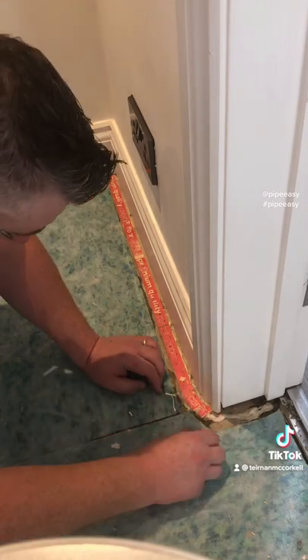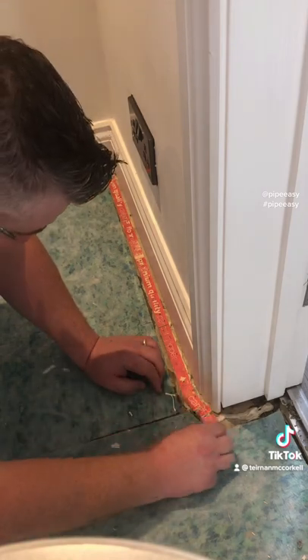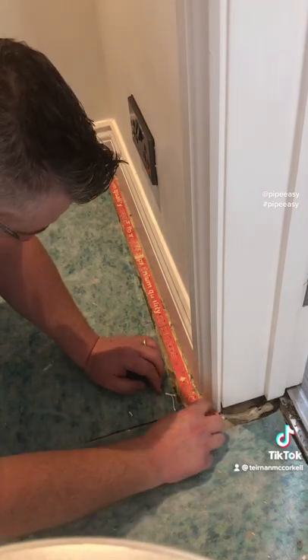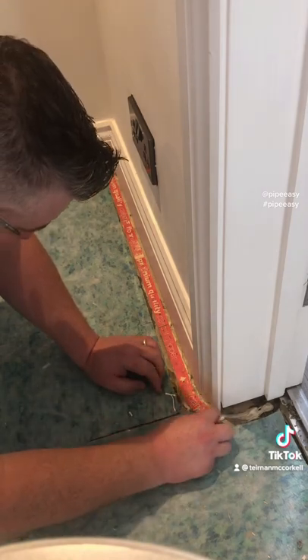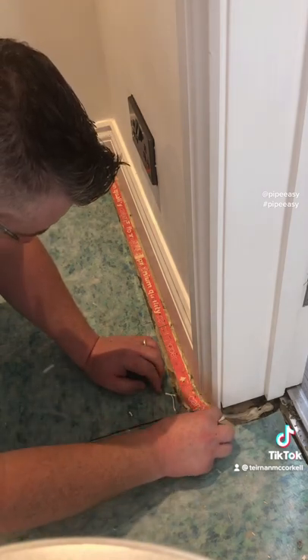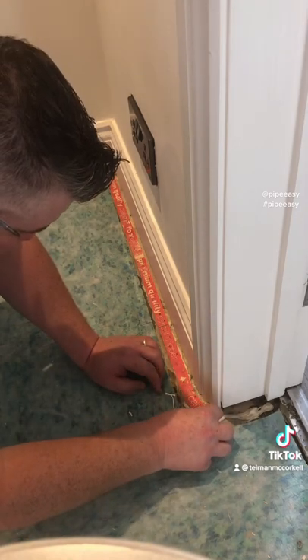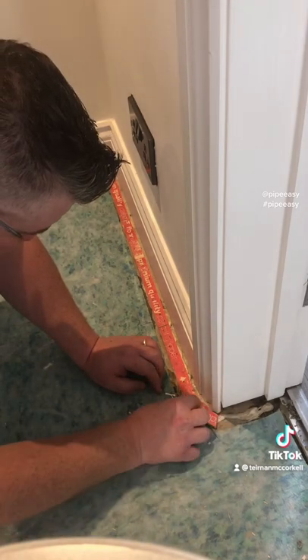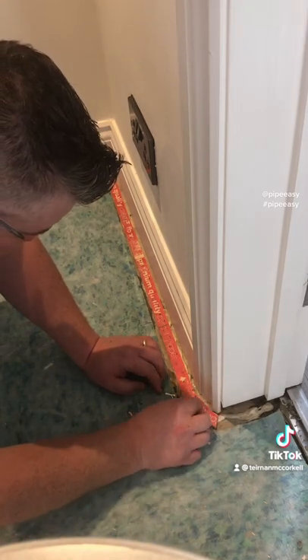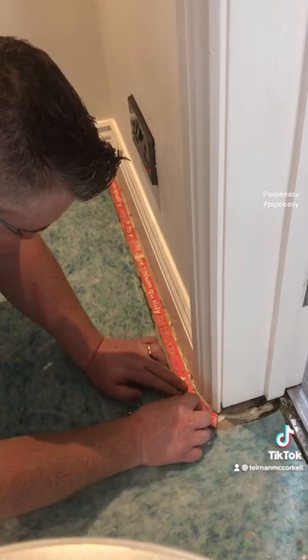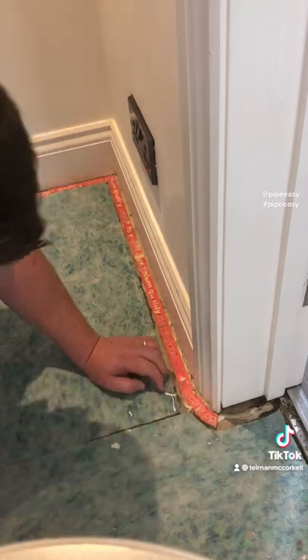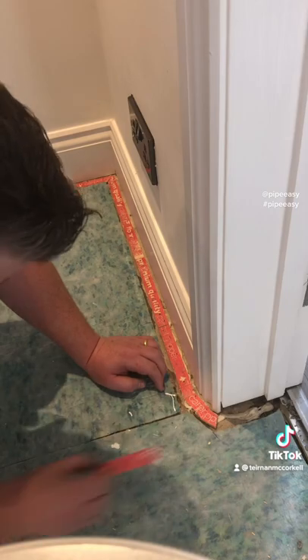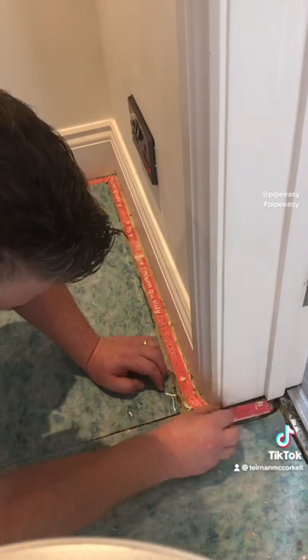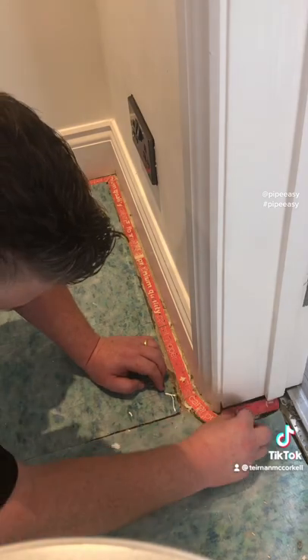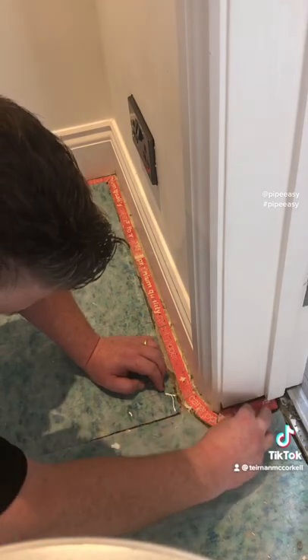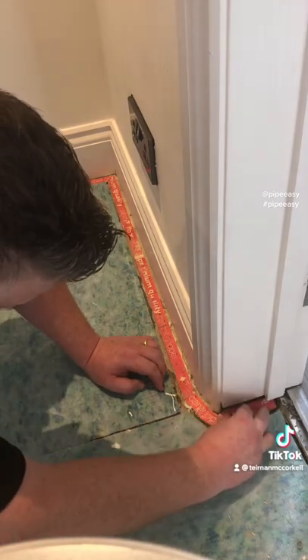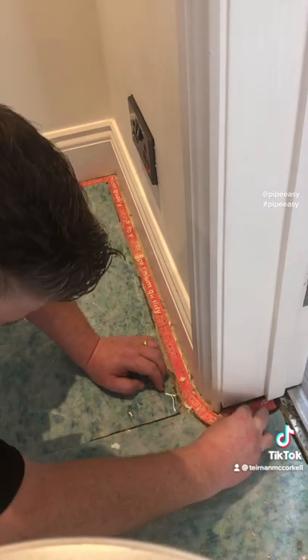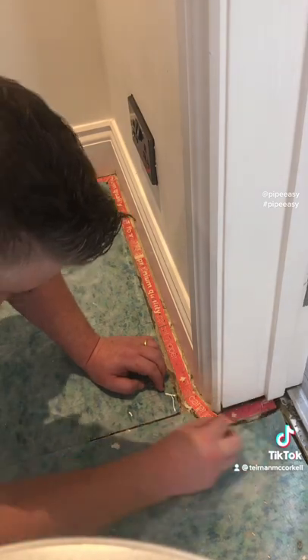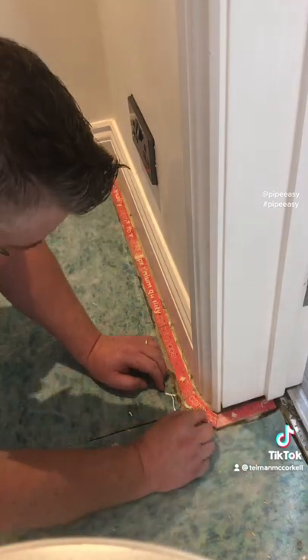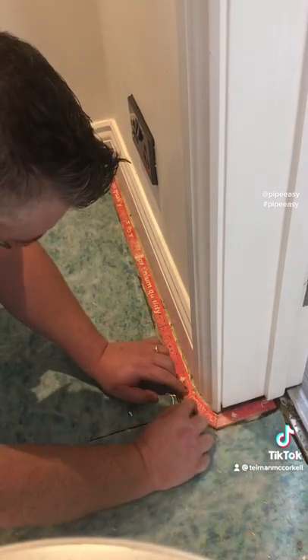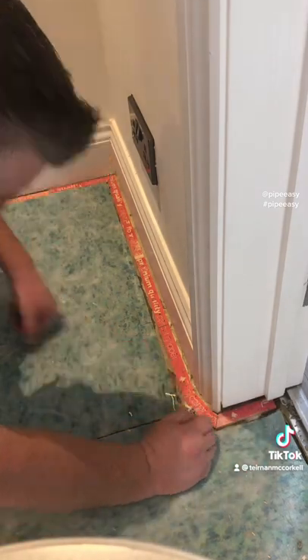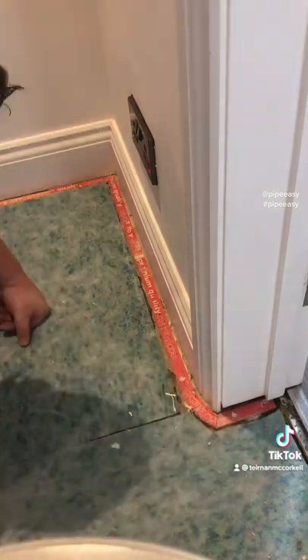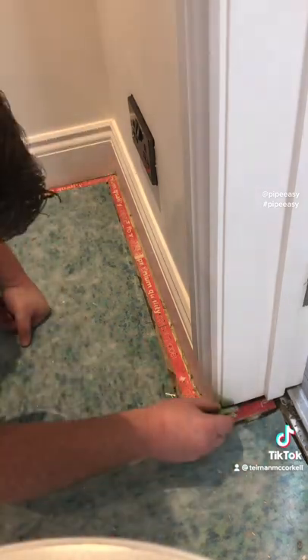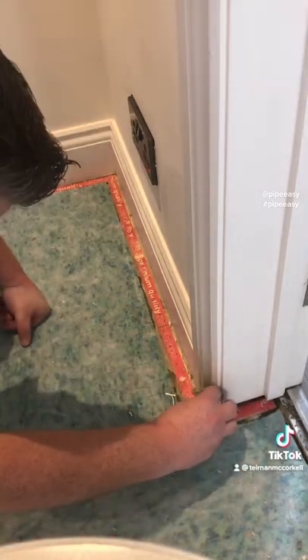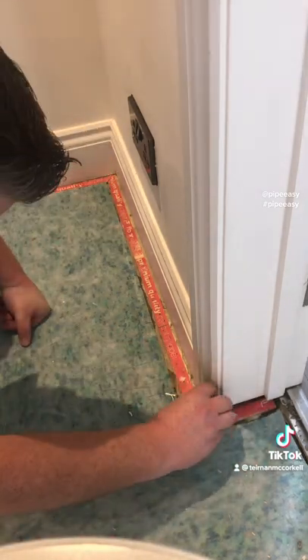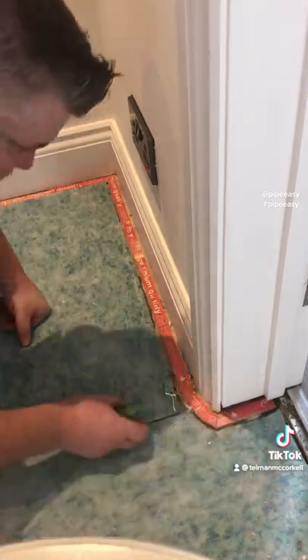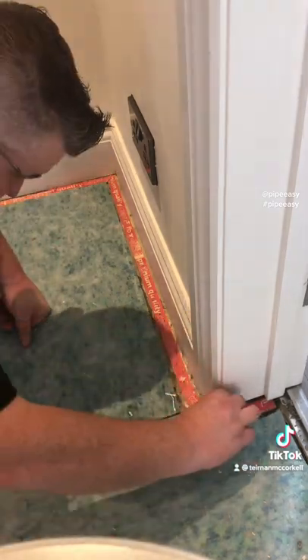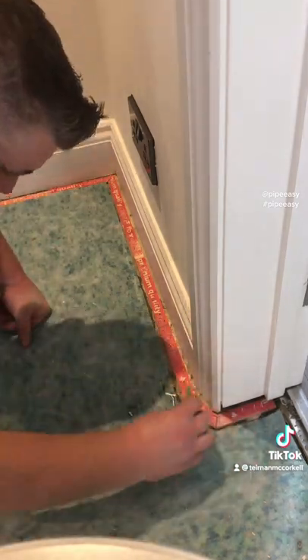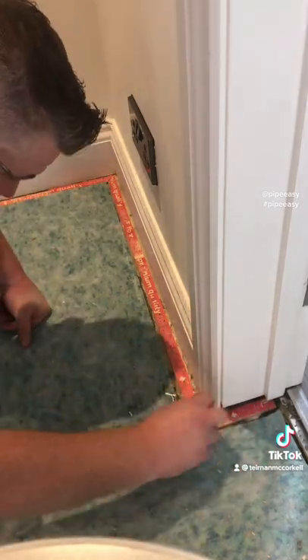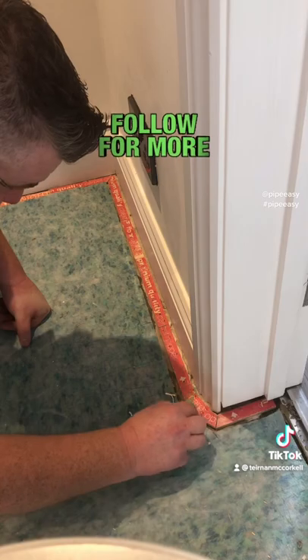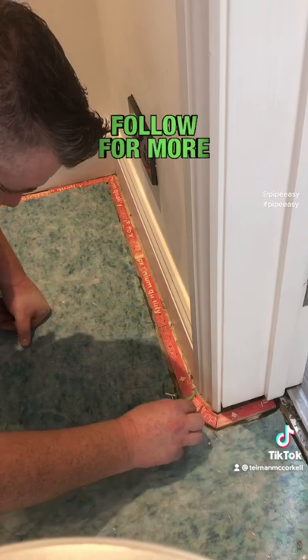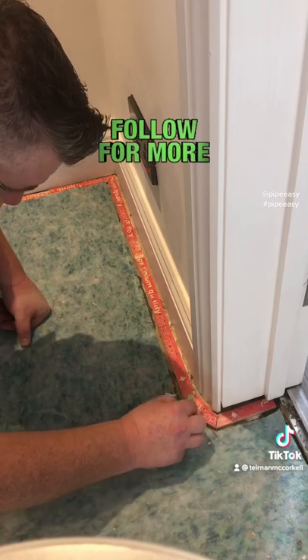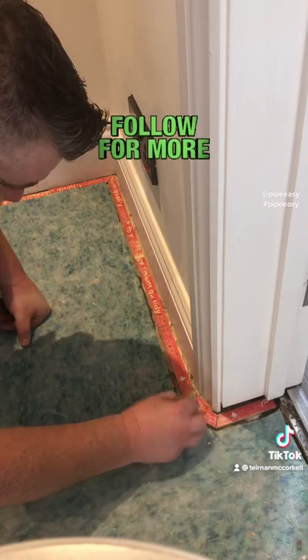Continuing around your architrave, last piece going in. Now all we need to do is sort the underlay out and re-stretch the carpet. Like and follow for more flooring videos.